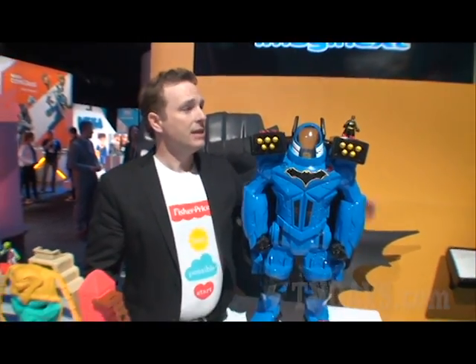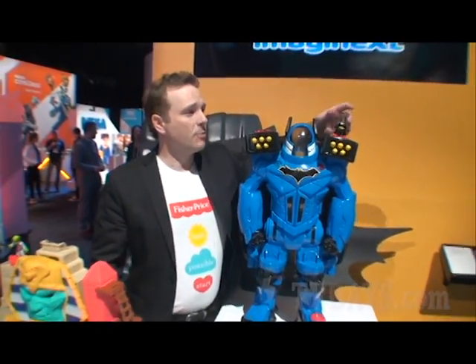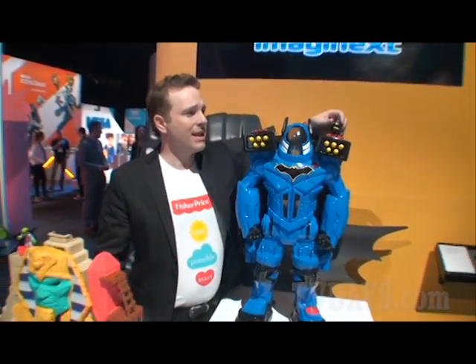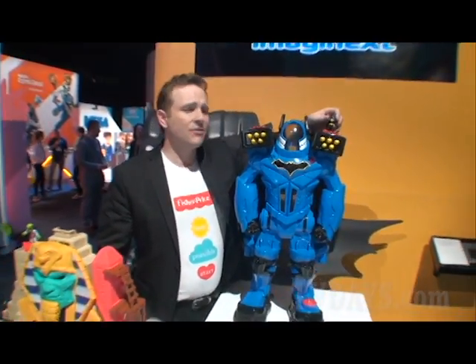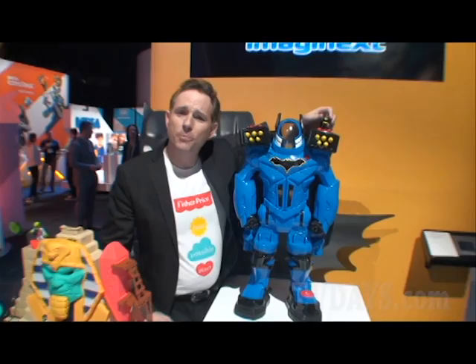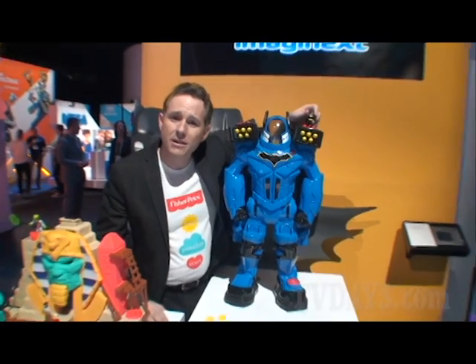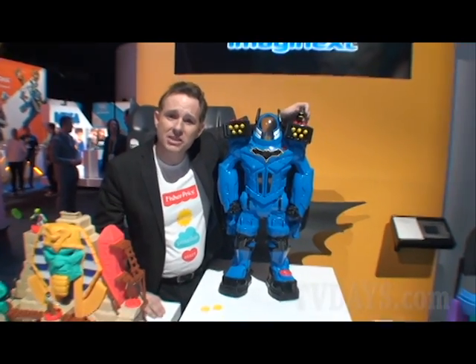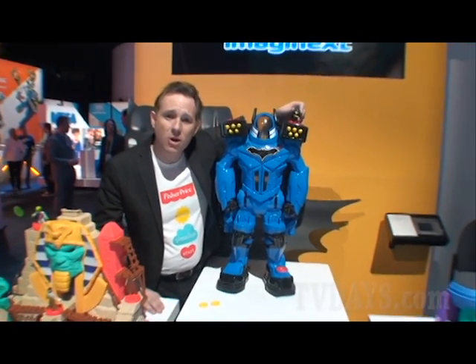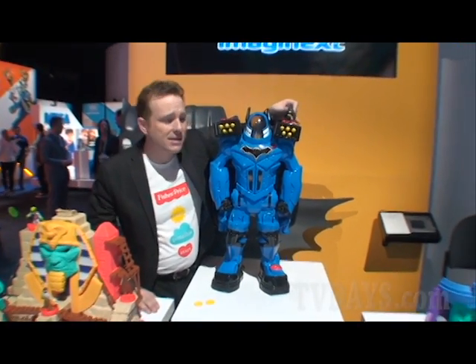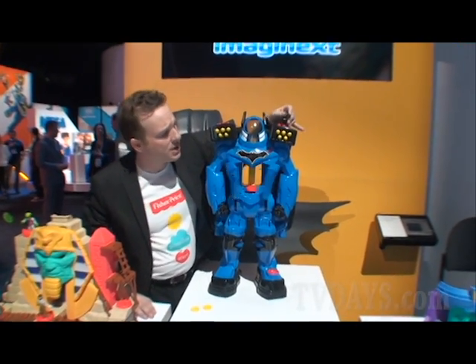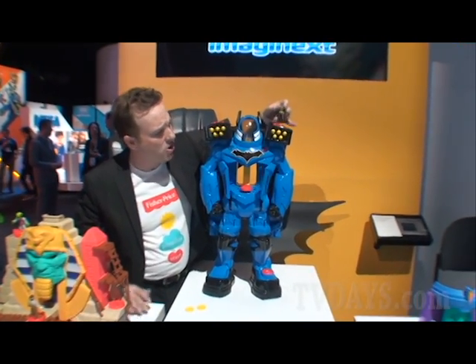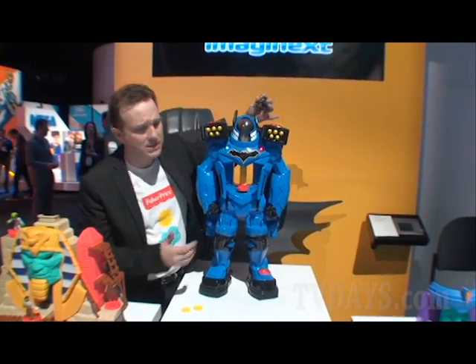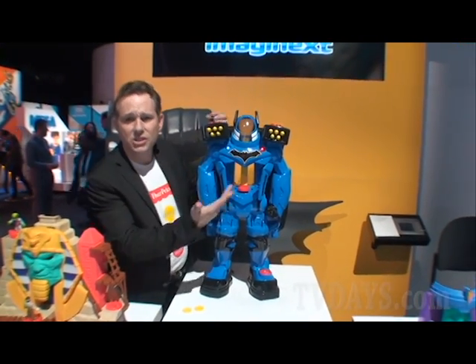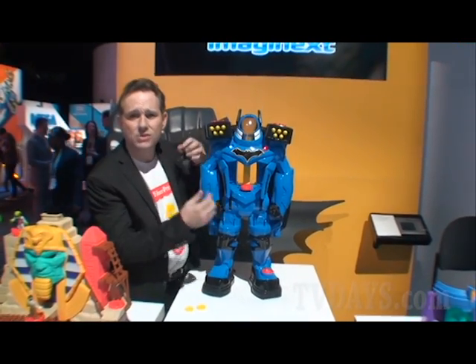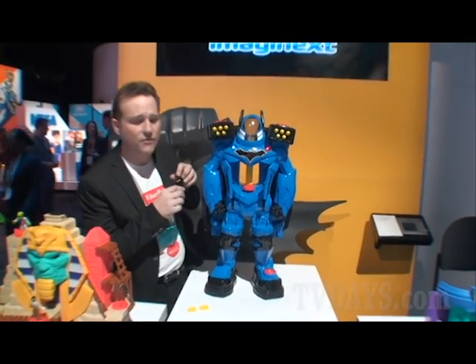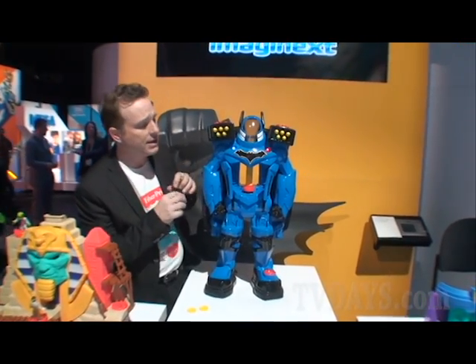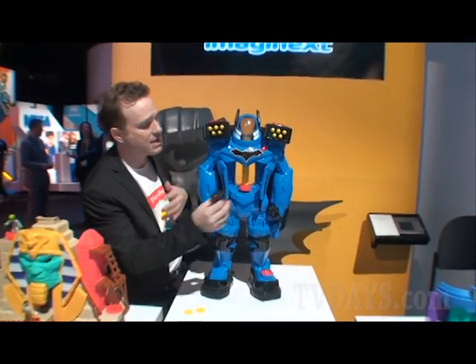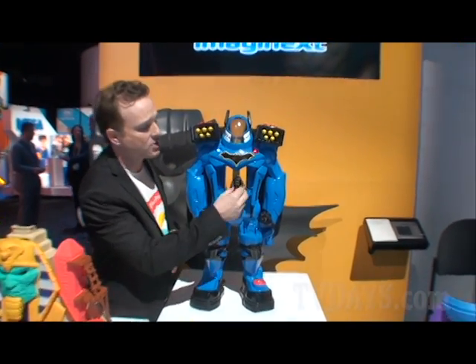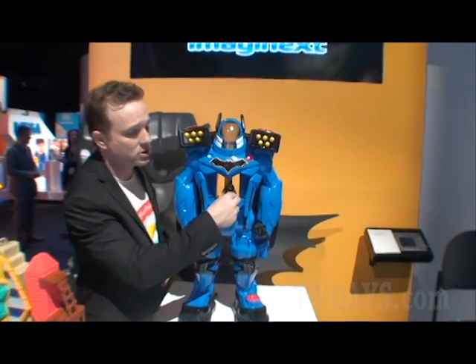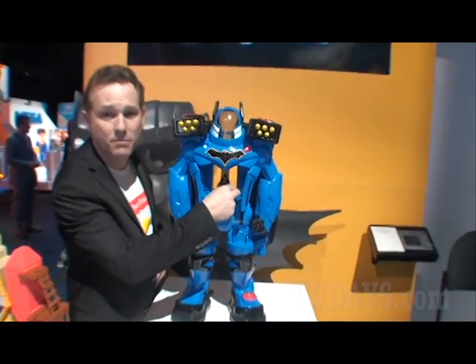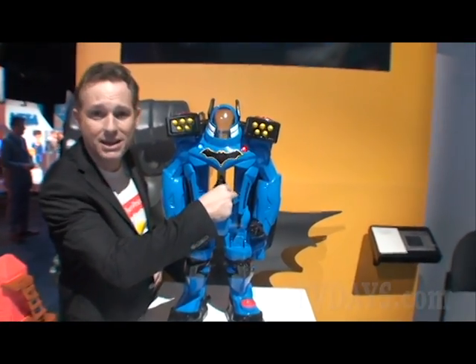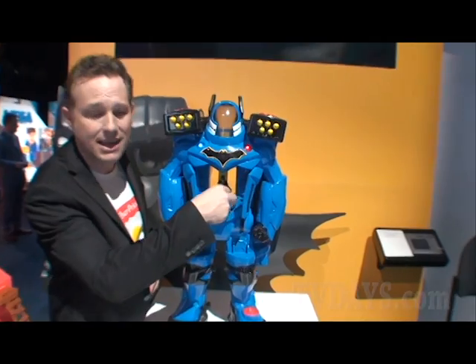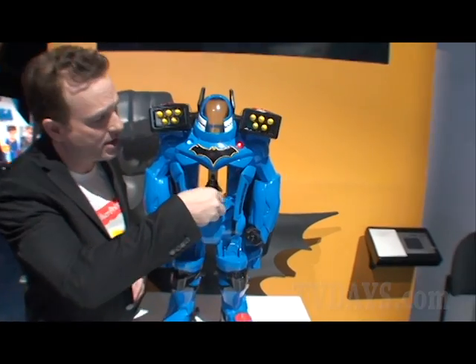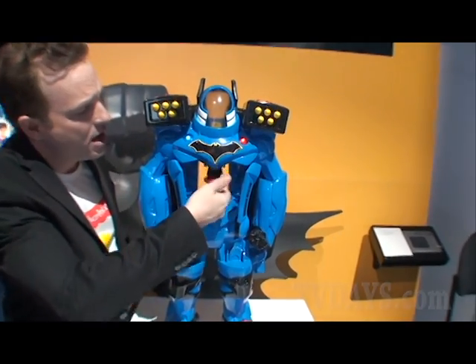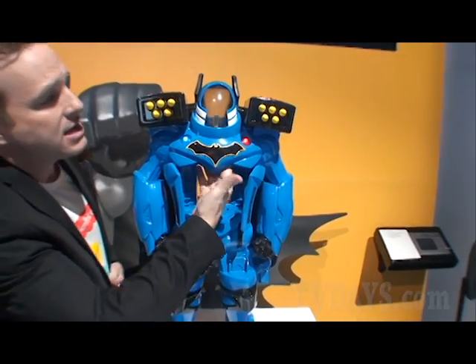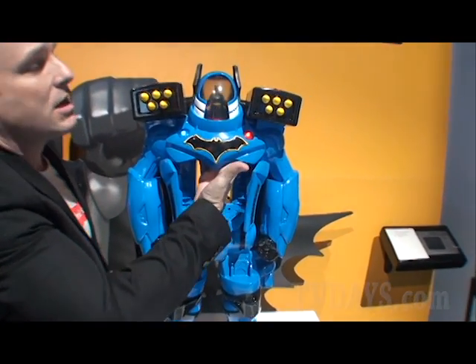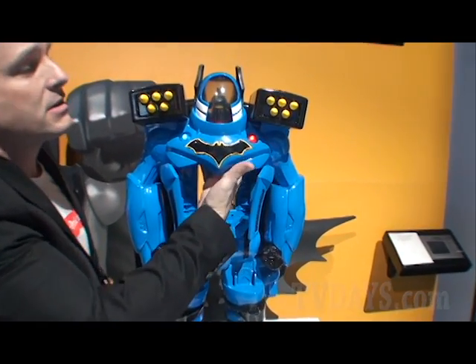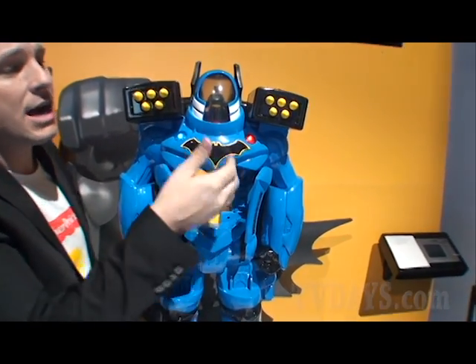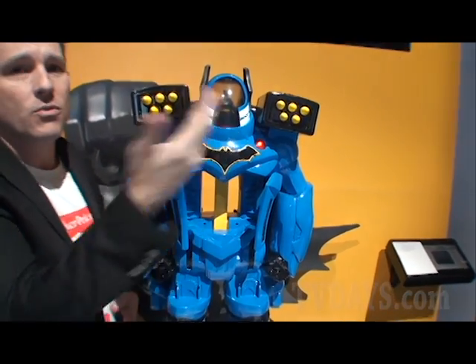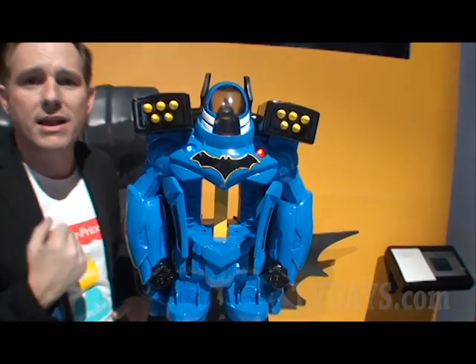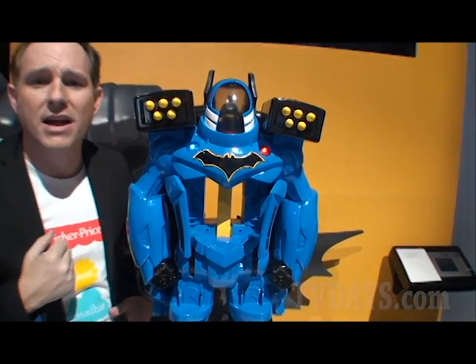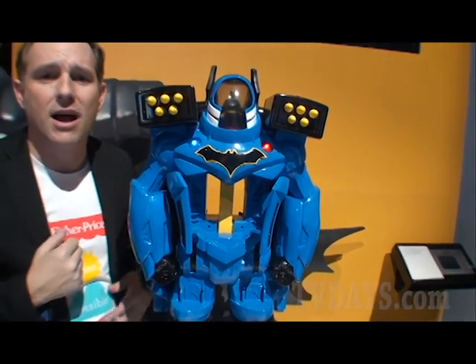You take your Batman action figure, put it on the ImagineX power pad, turn it — opens up the chest, revealing the headquarters. Put Batman in the elevator, he goes up into the cockpit, ready to fight crime.